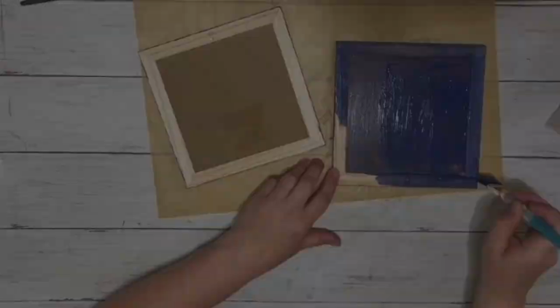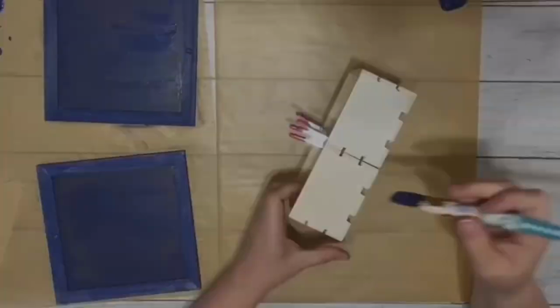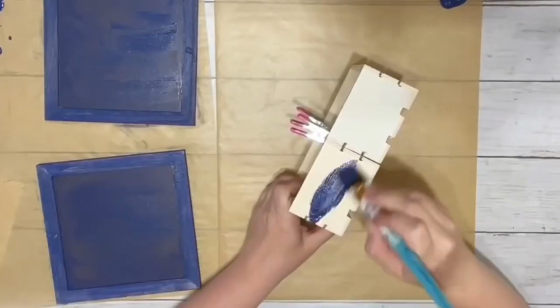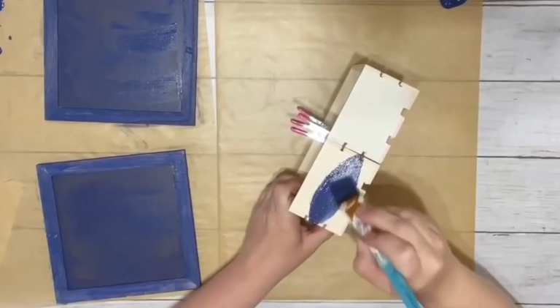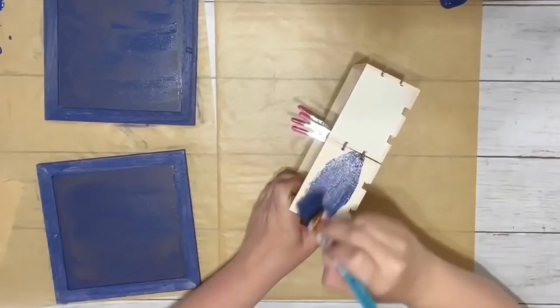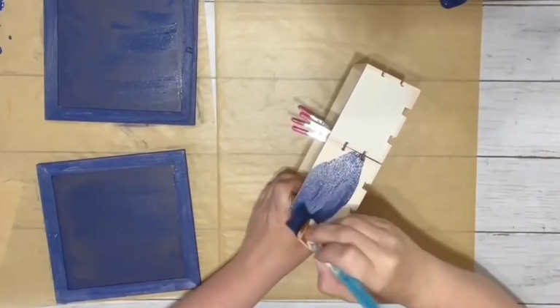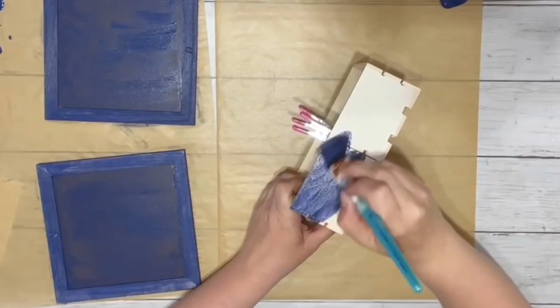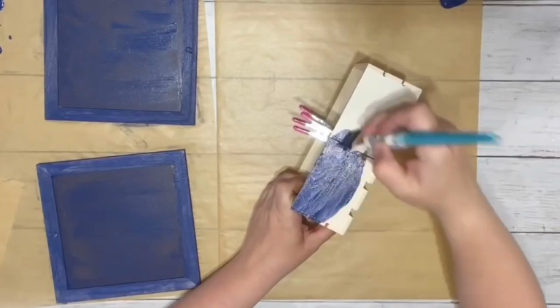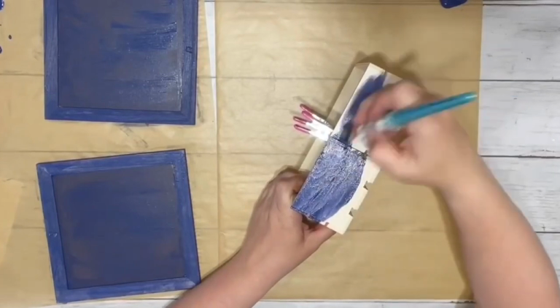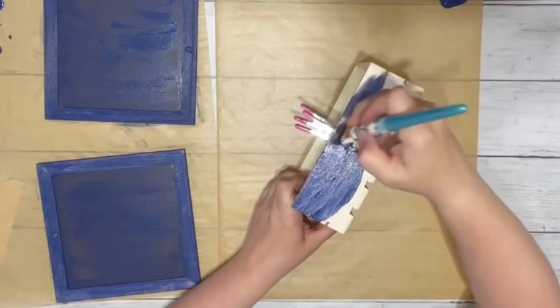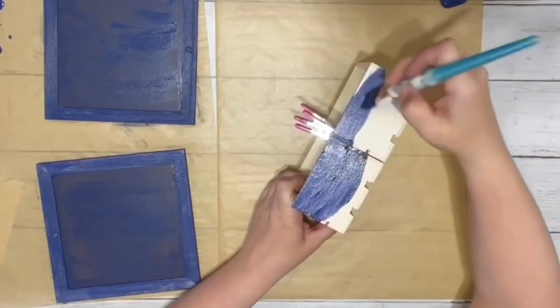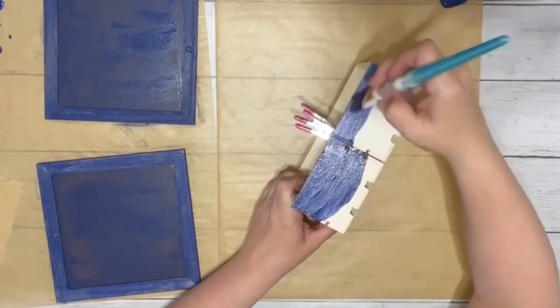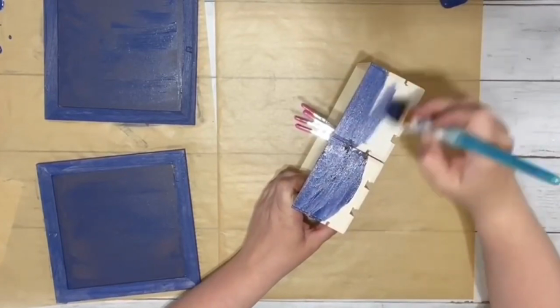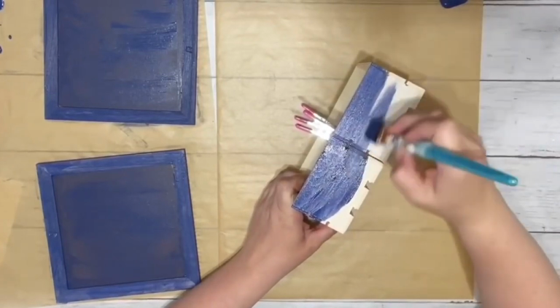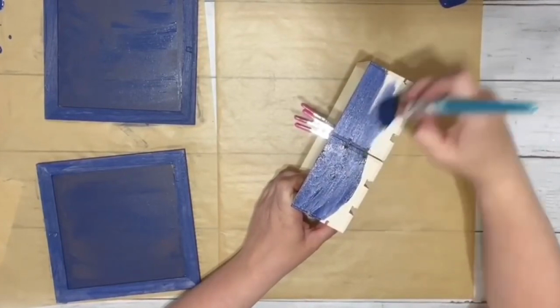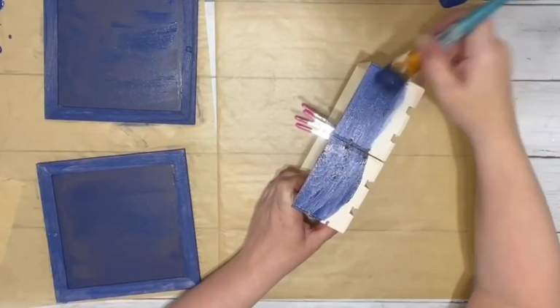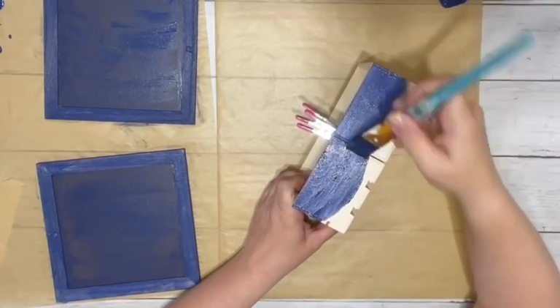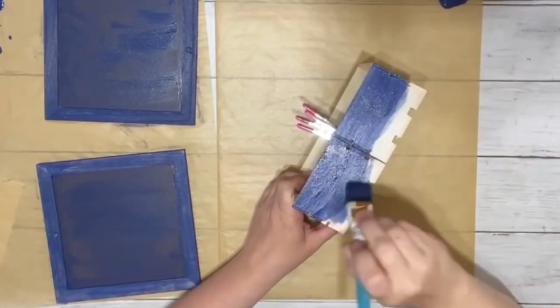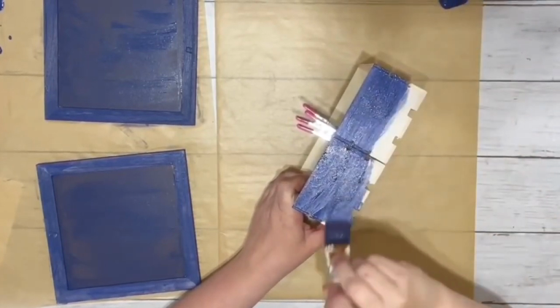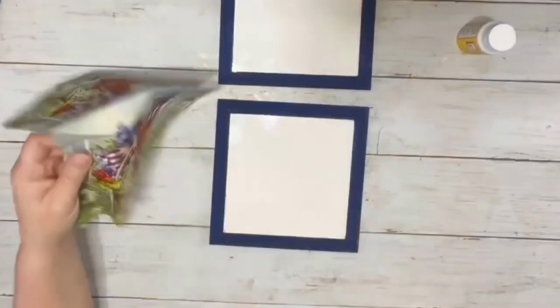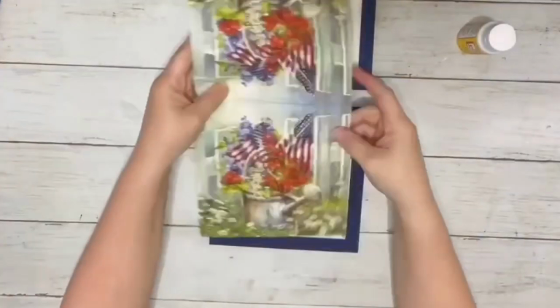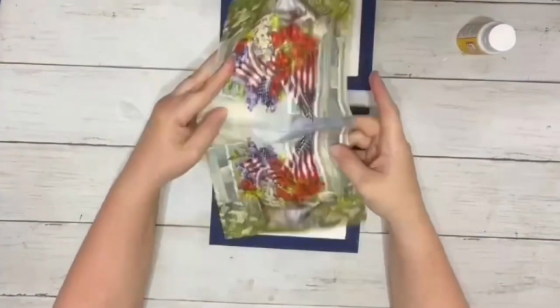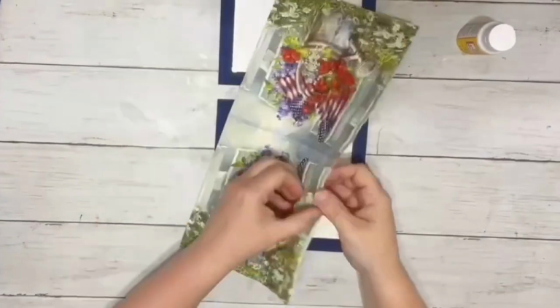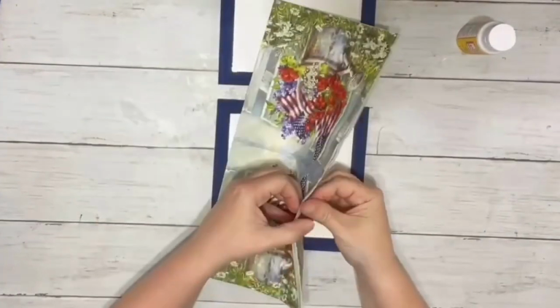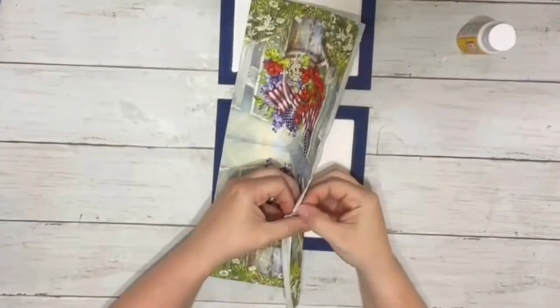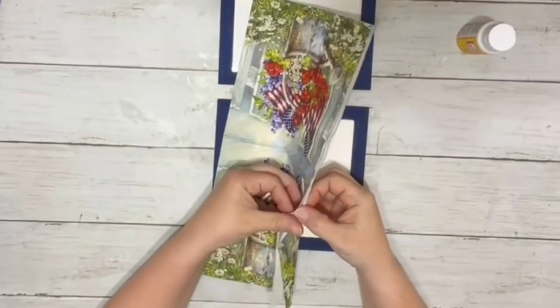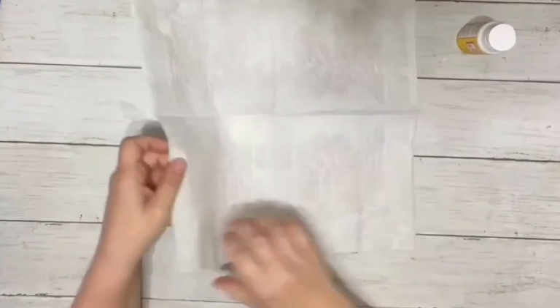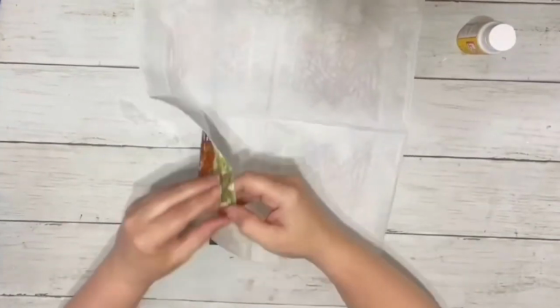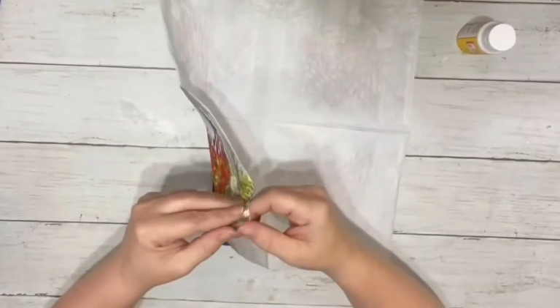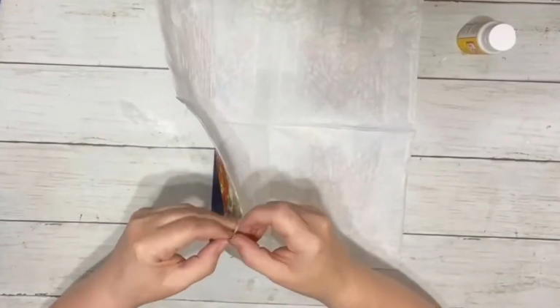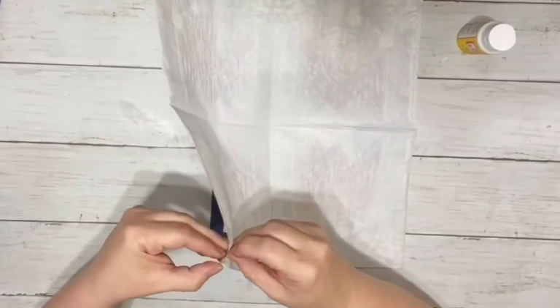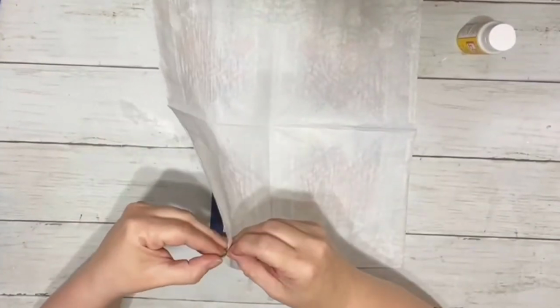I also painted the crates that were glued together, as well as the super jumbo craft sticks, with the same color. Once those were dry, I took apart my napkin.